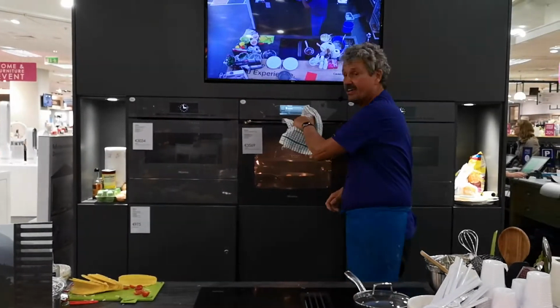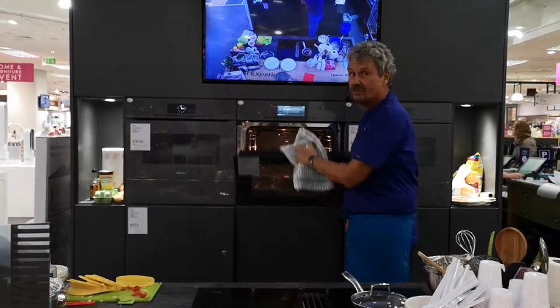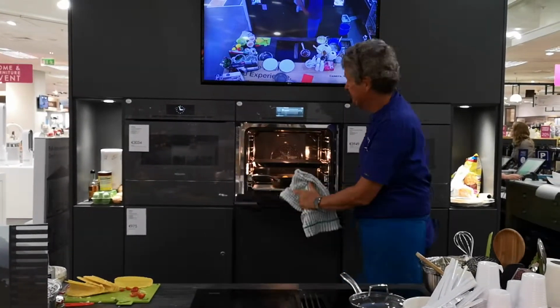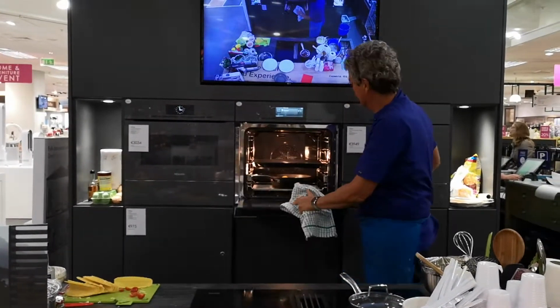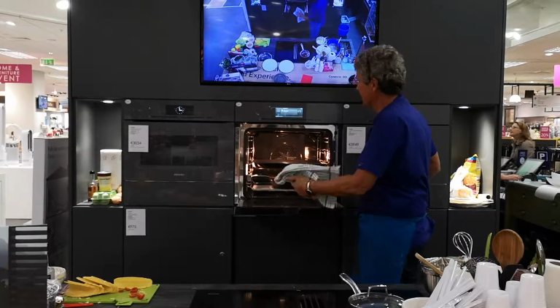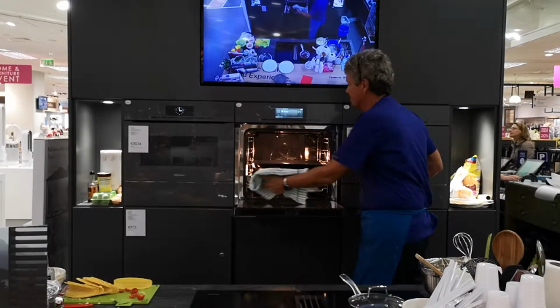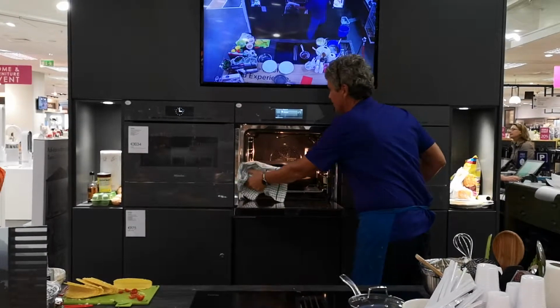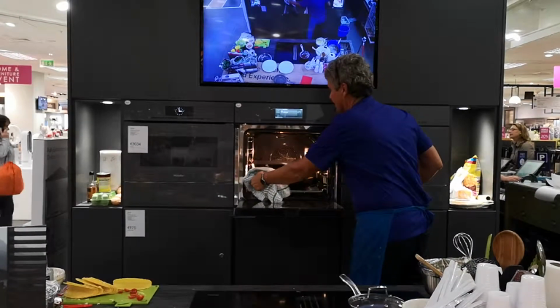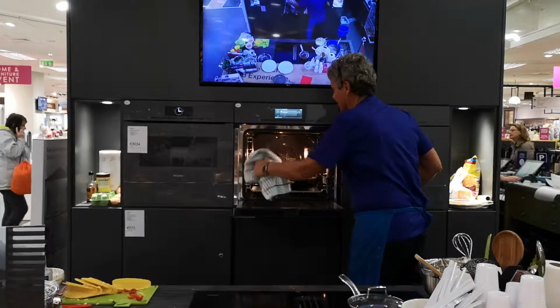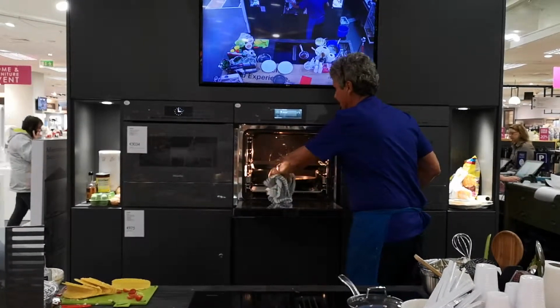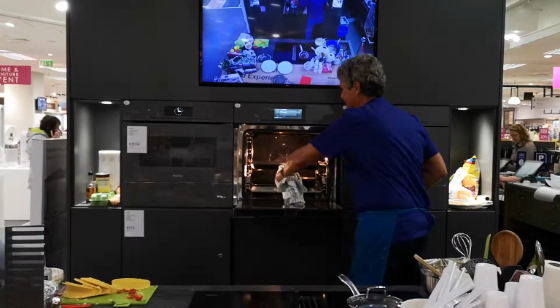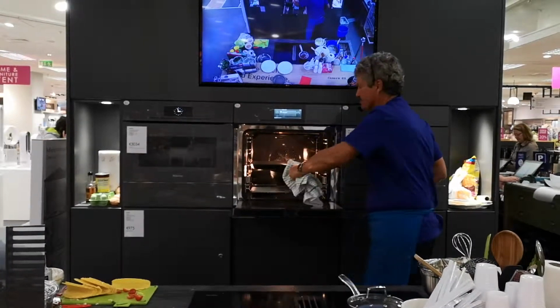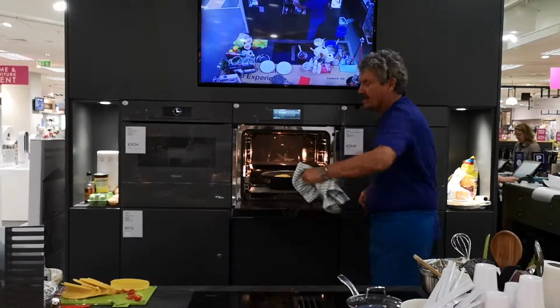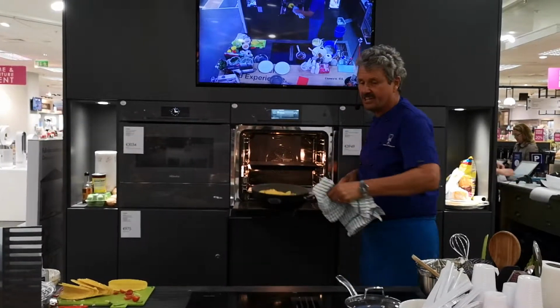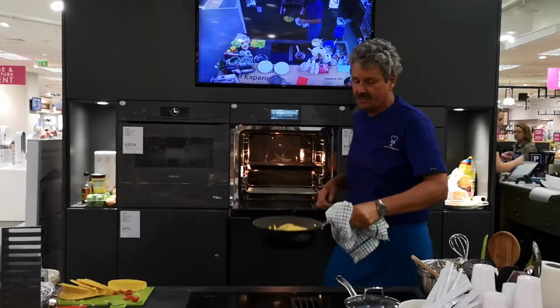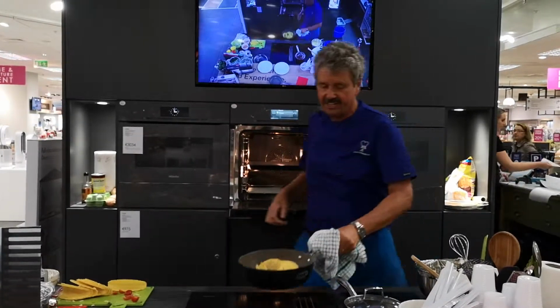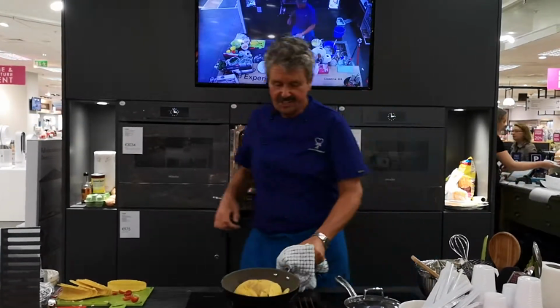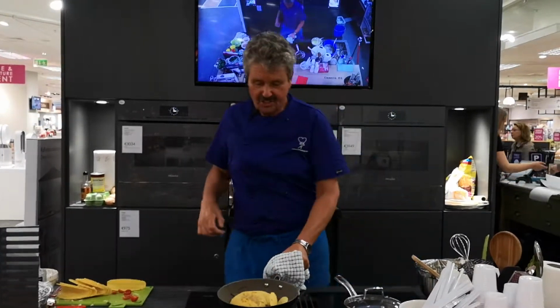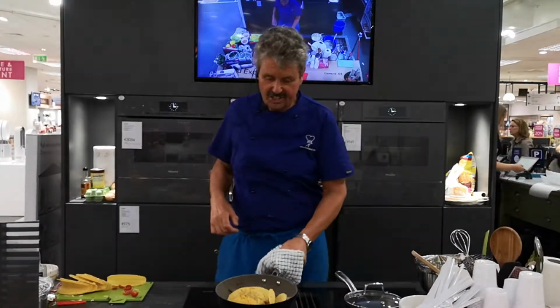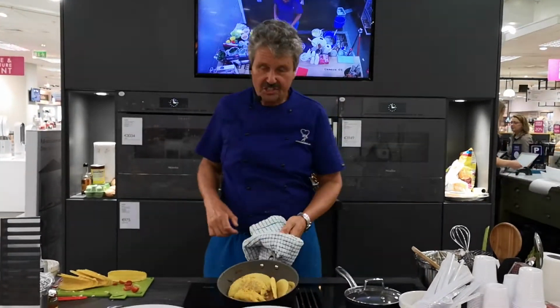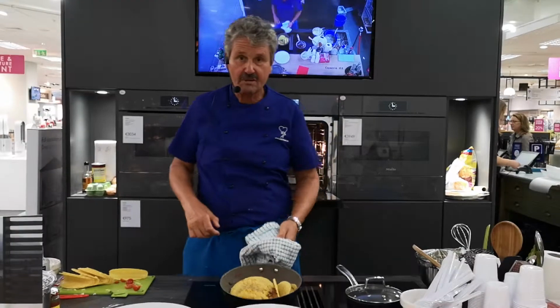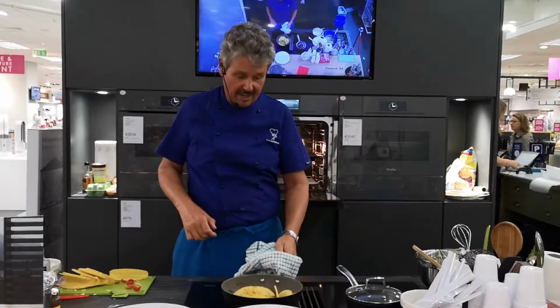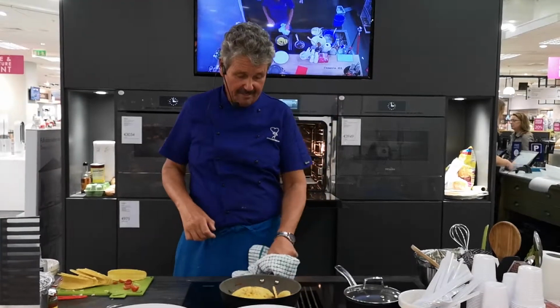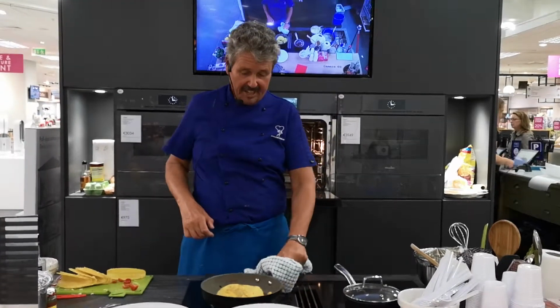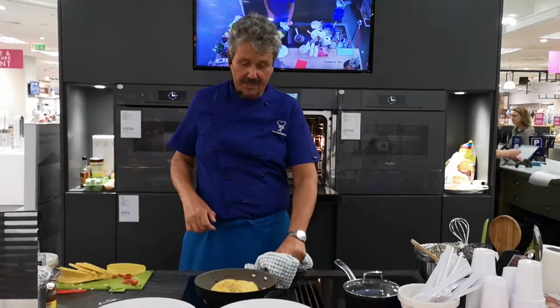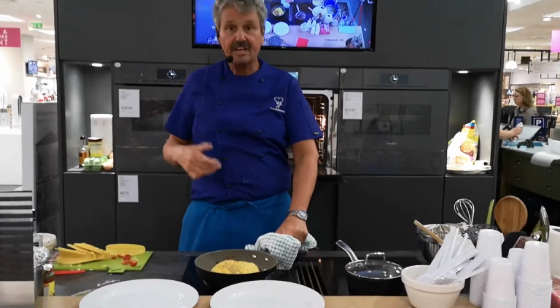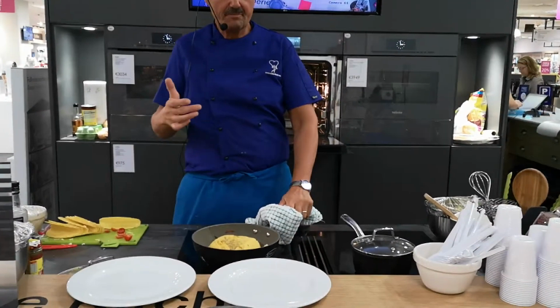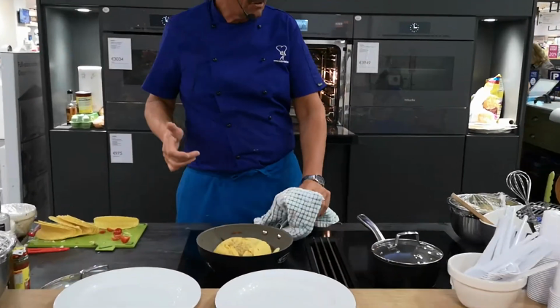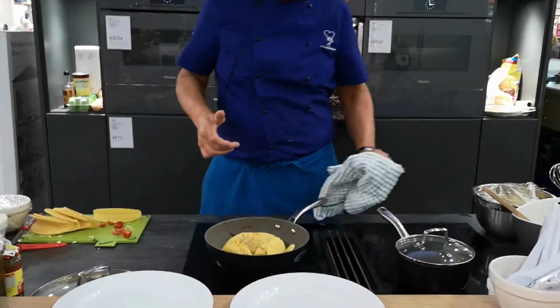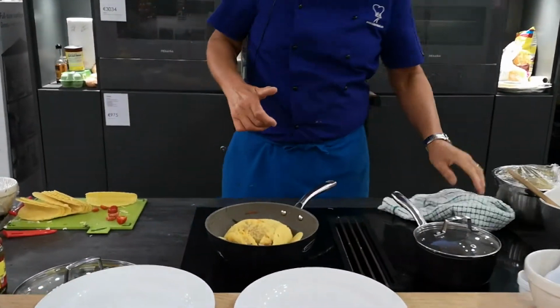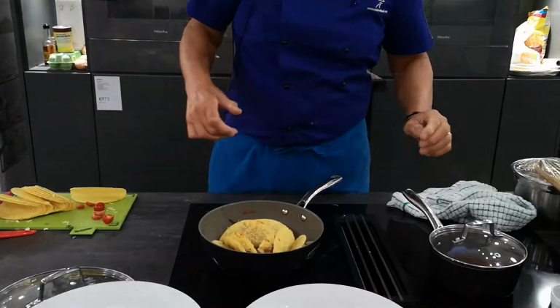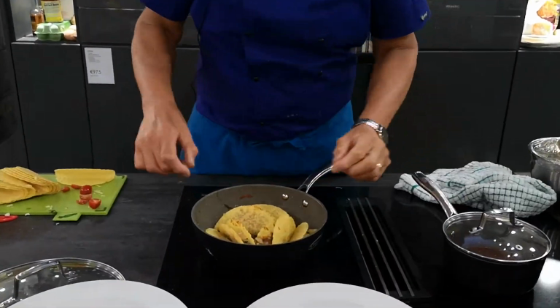Look, Roctanium can go into the oven. And in this case, I'm doing Mexican cooking. Just look at this — this has just come out of the oven. It can go in the oven up to 220 degrees.